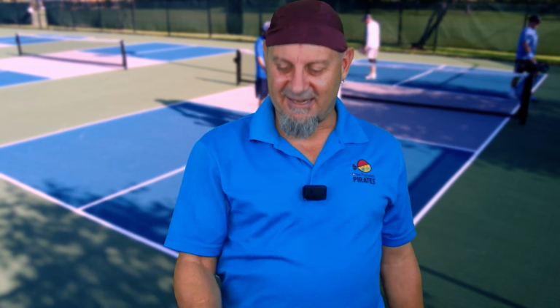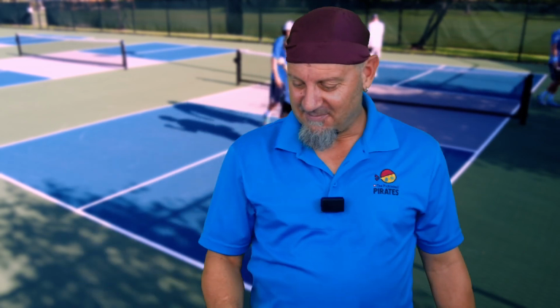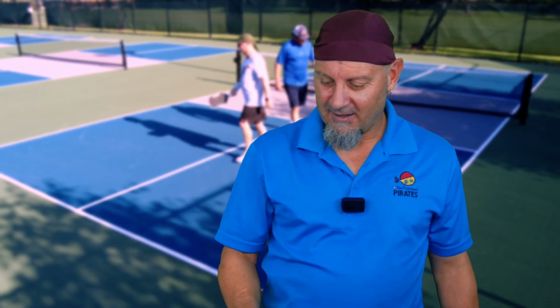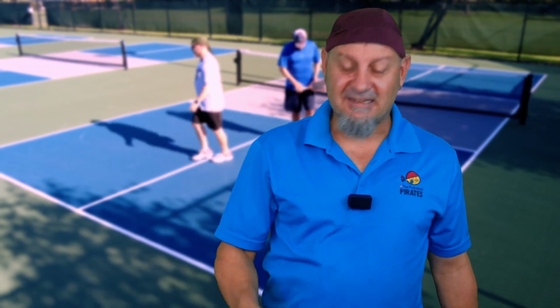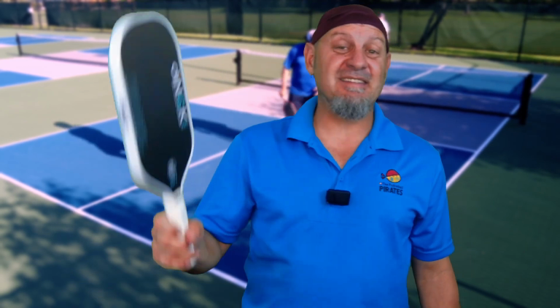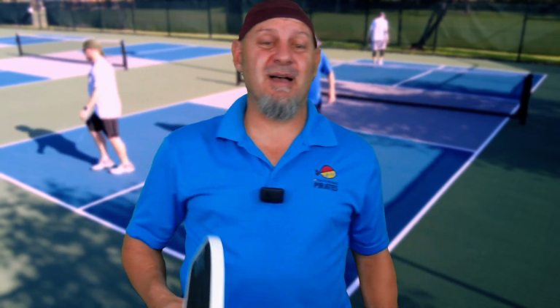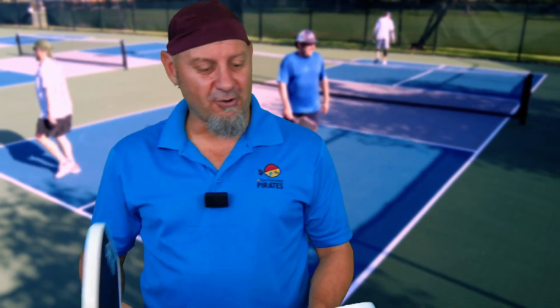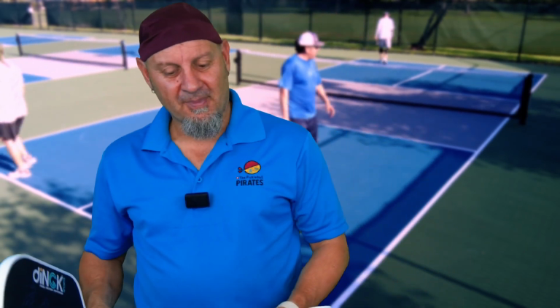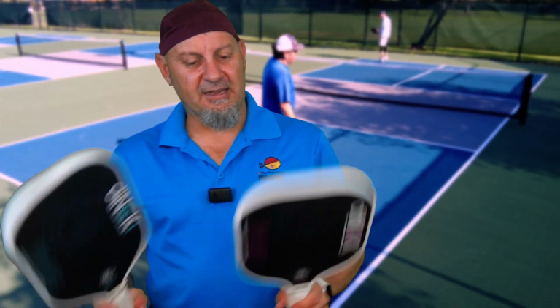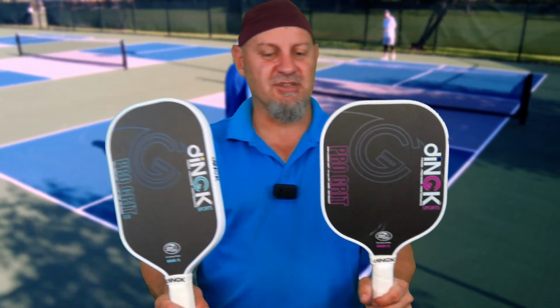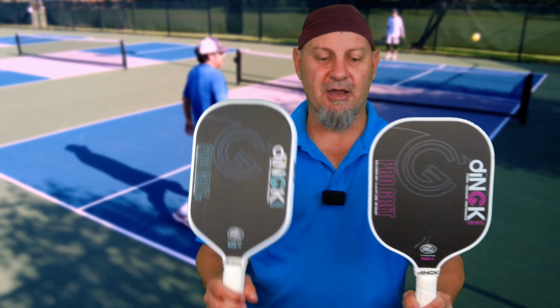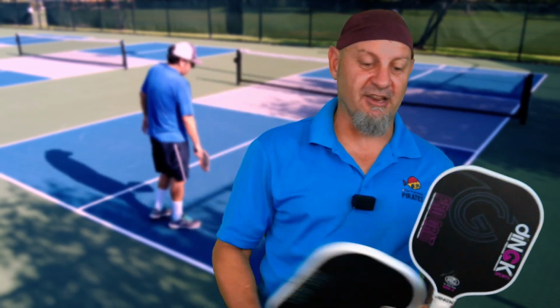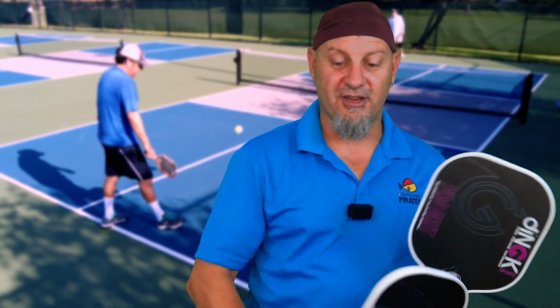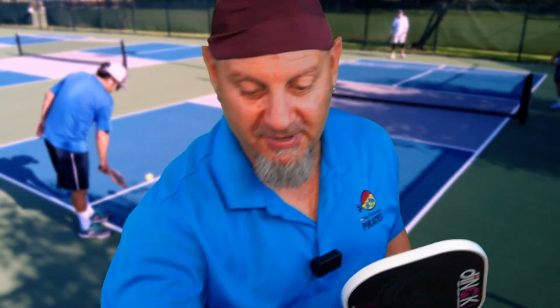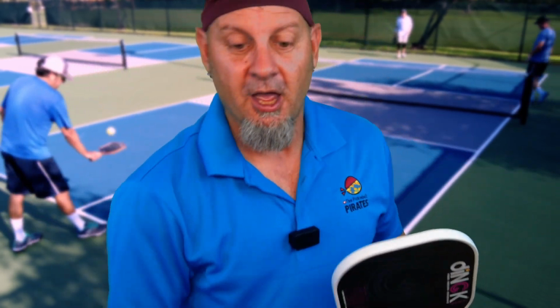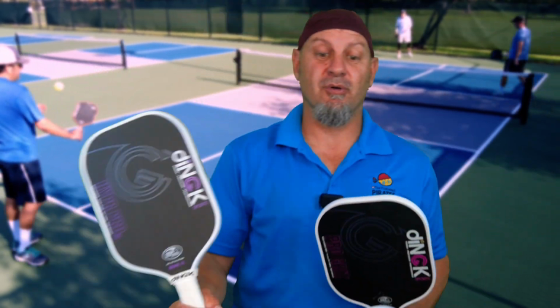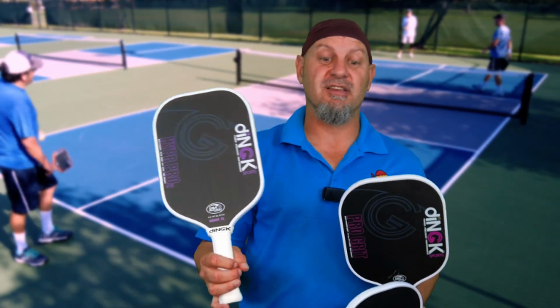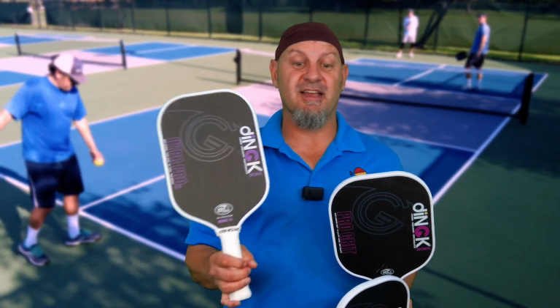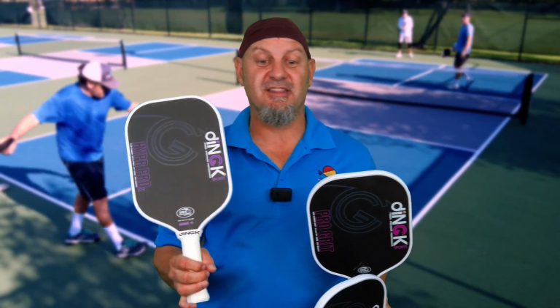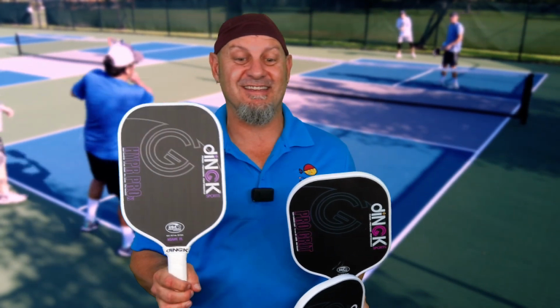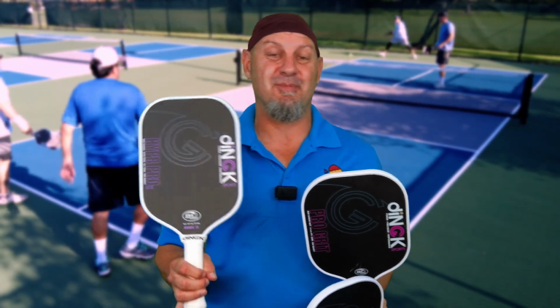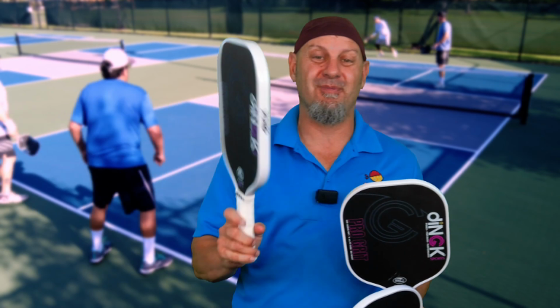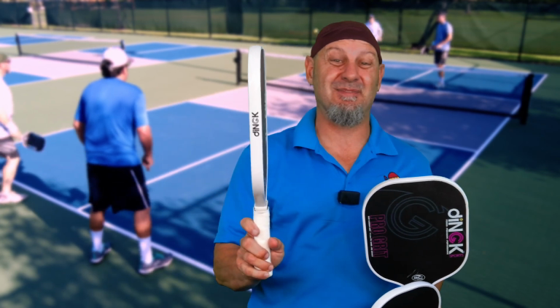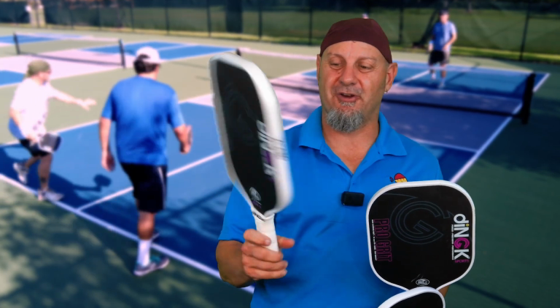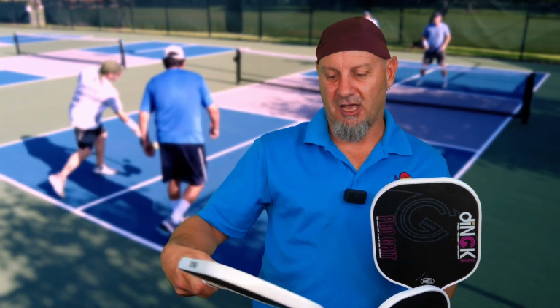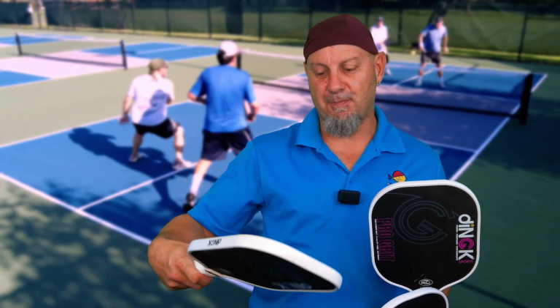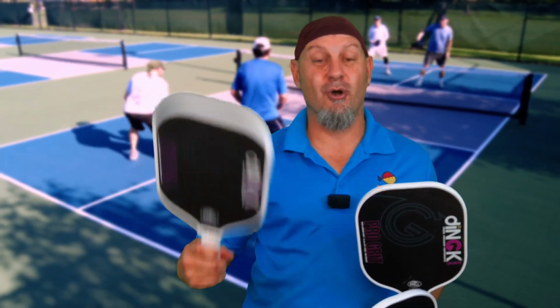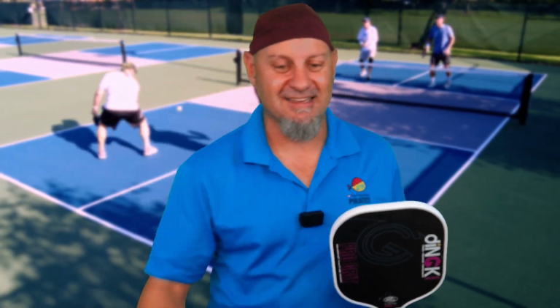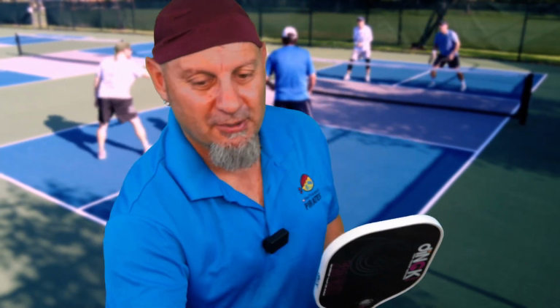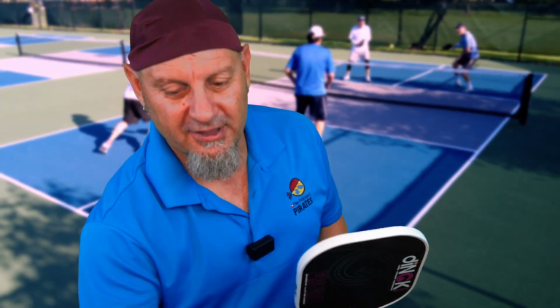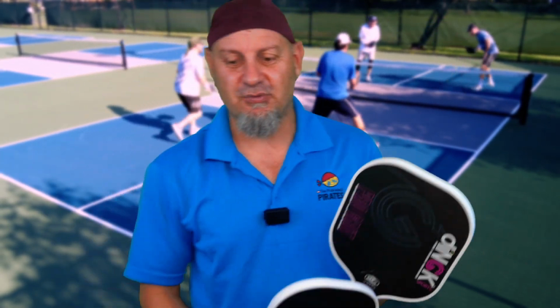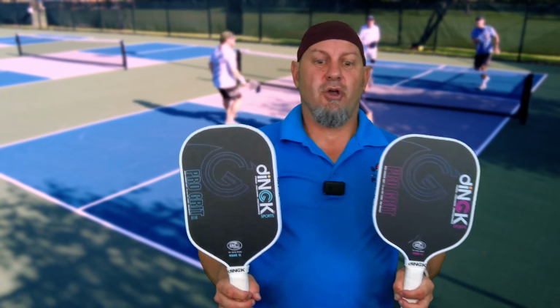This guy is based out of Miami, Florida, and he comes in two models and he's got a third one here. I'll be reviewing this one next week — this is the Hyper Foam 19 millimeter Hyper Pro X. I'll be reviewing that next week.